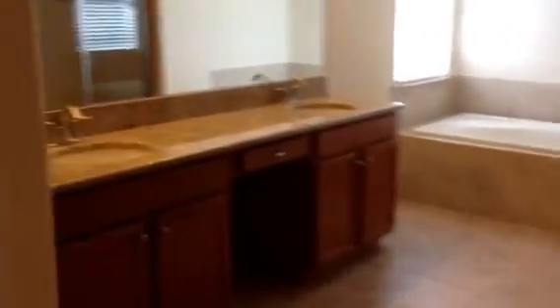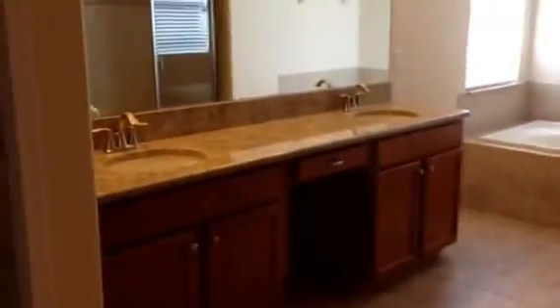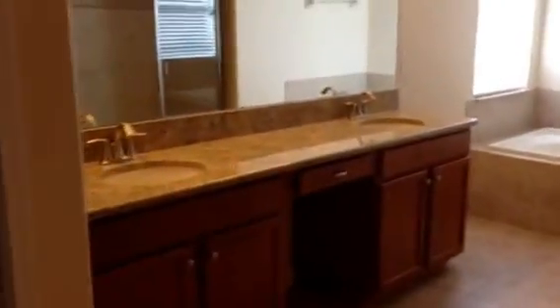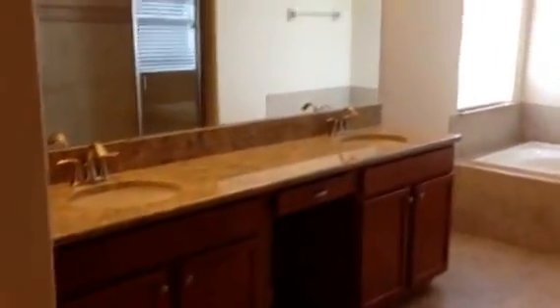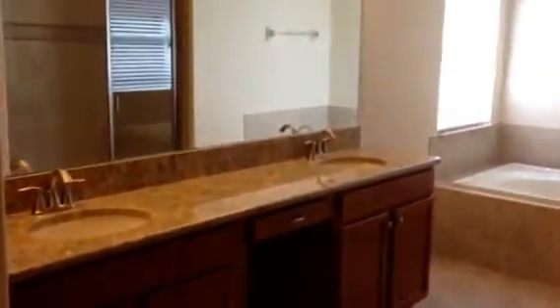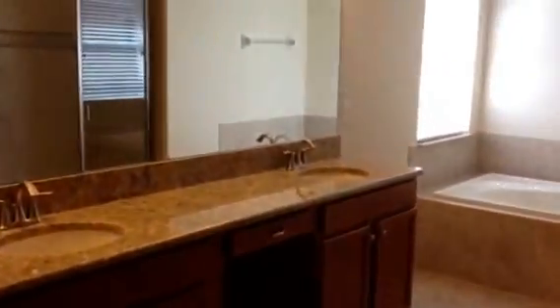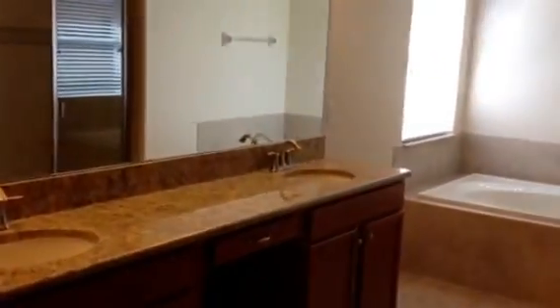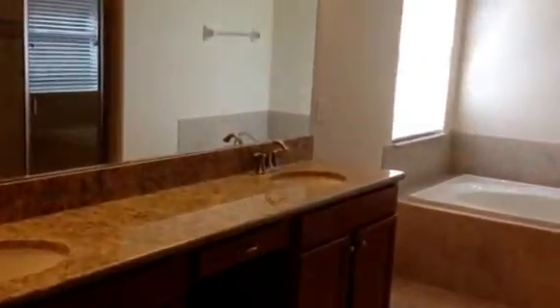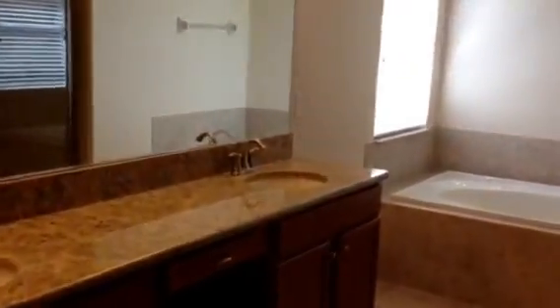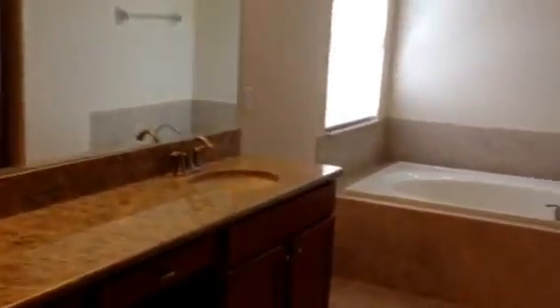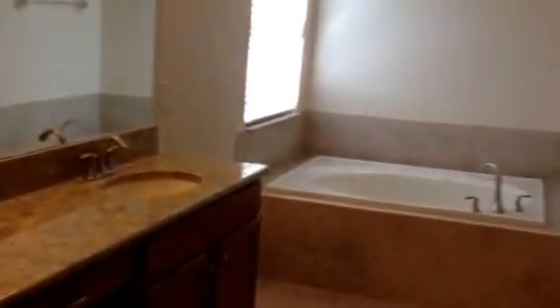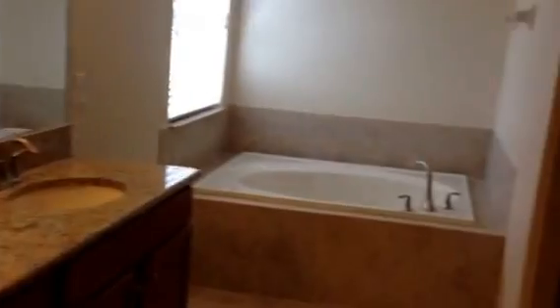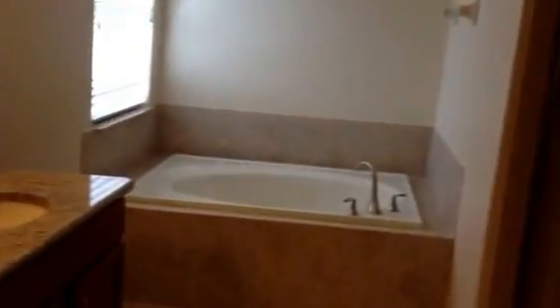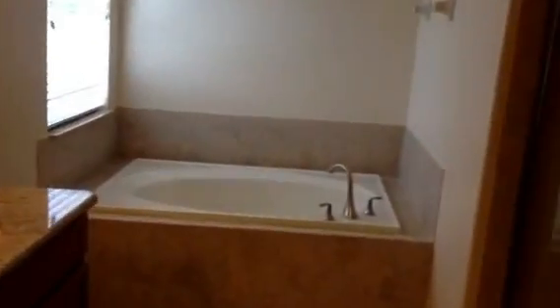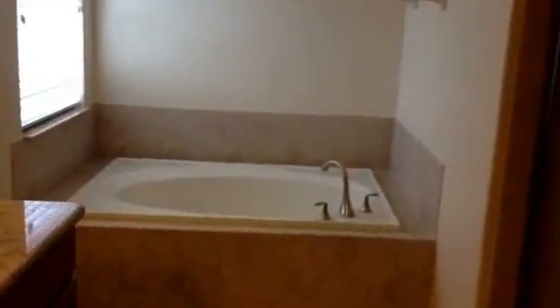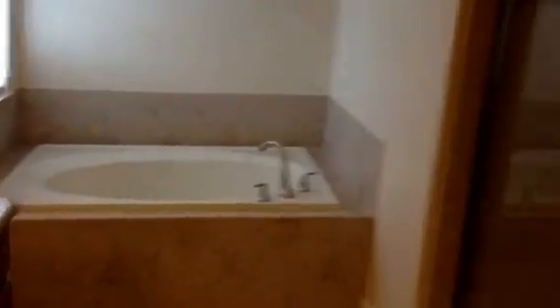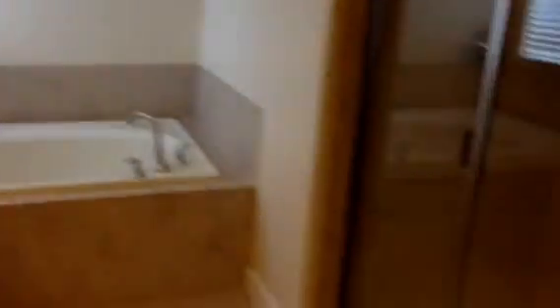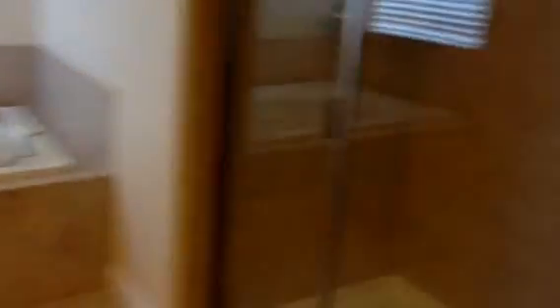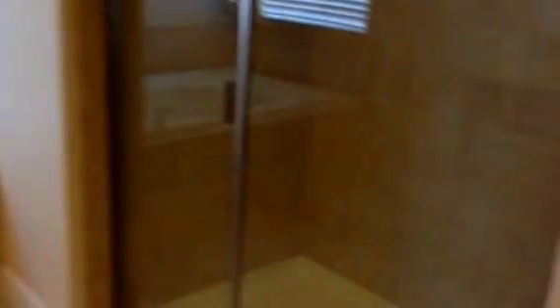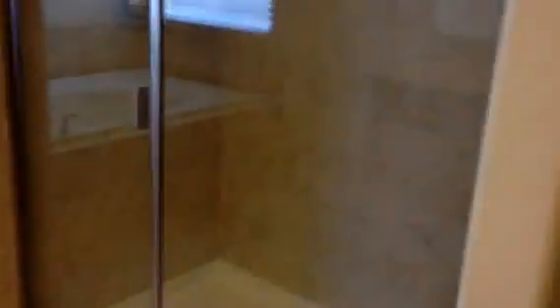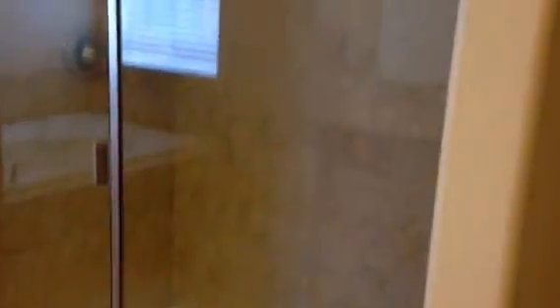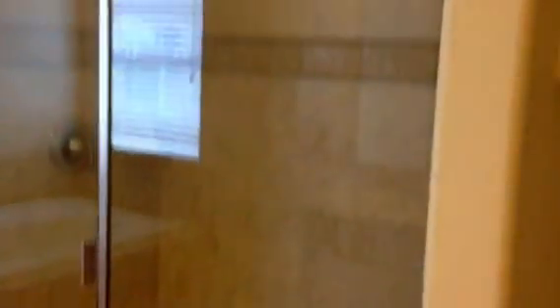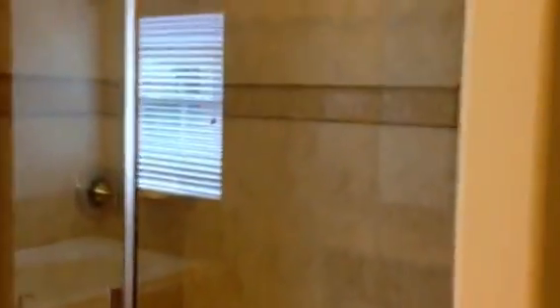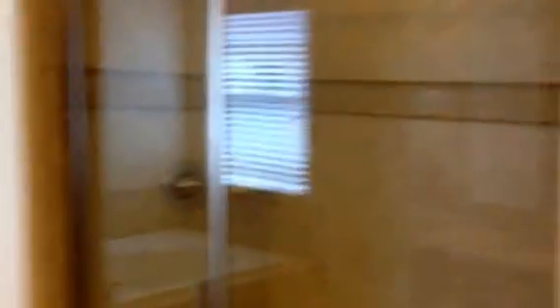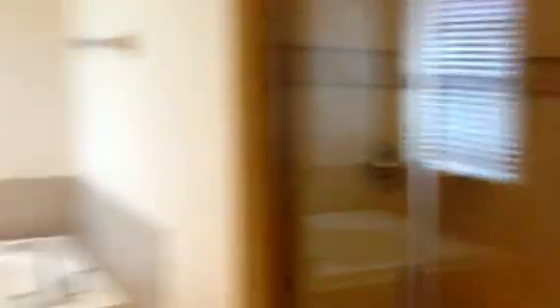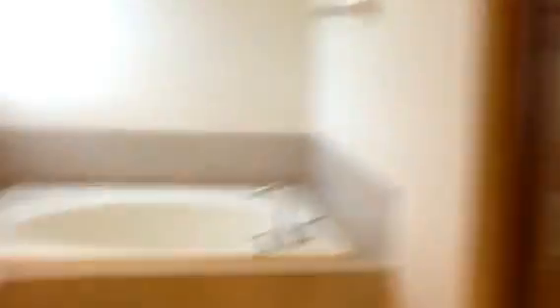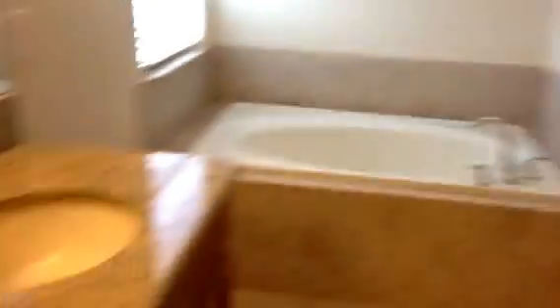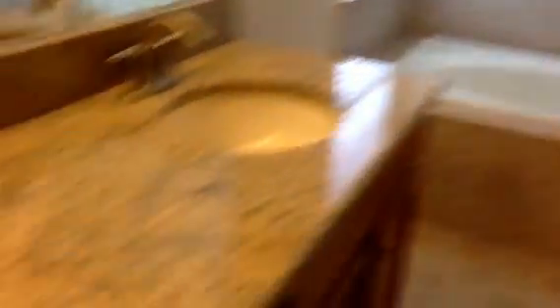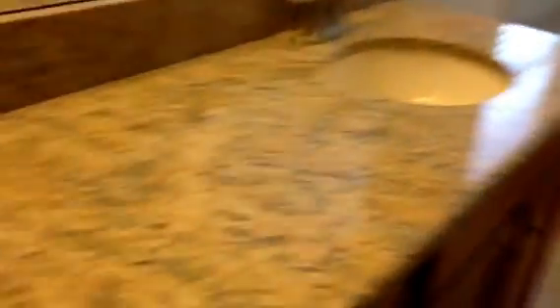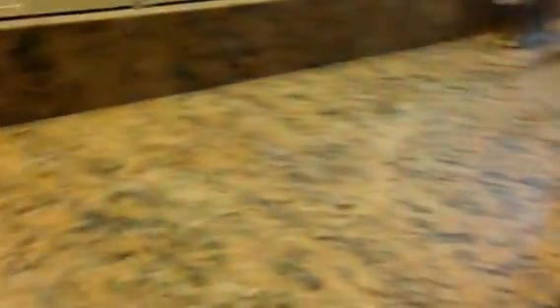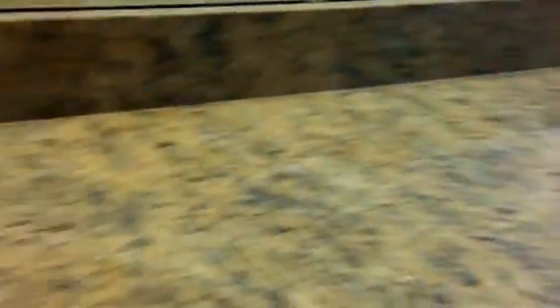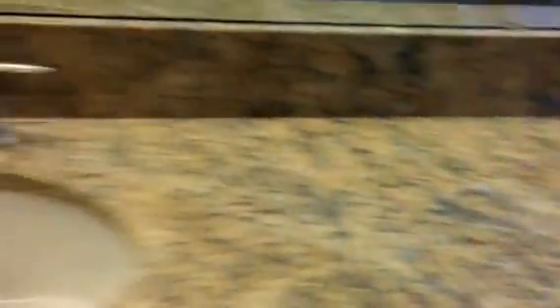There's a very nice size master bathroom with a tub and shower and granite countertops.